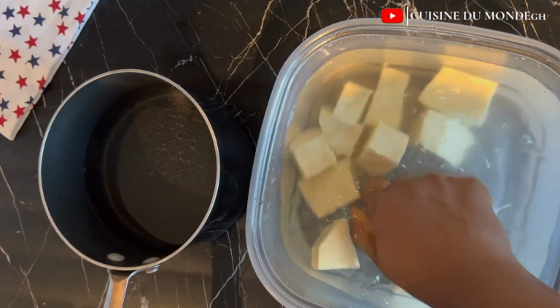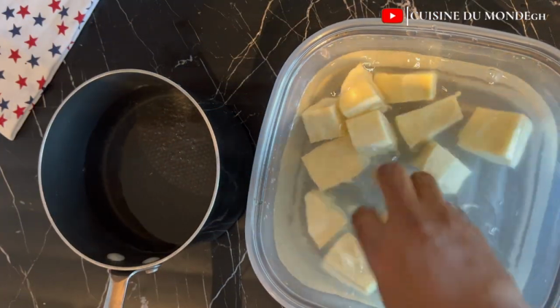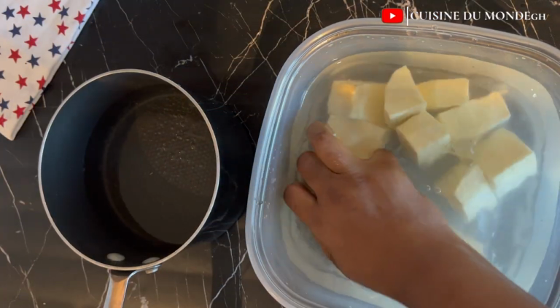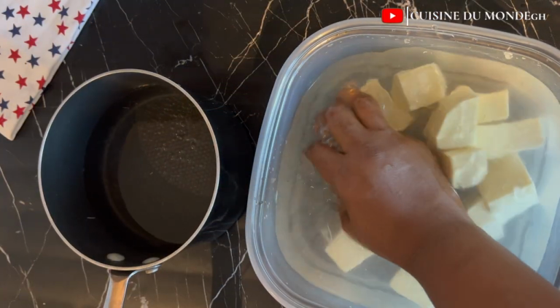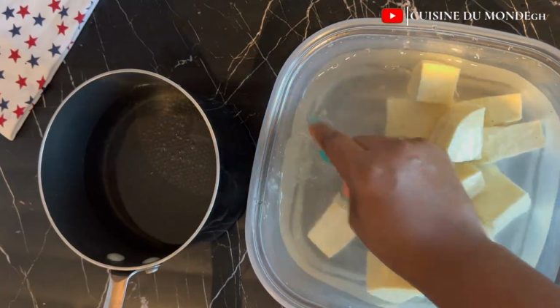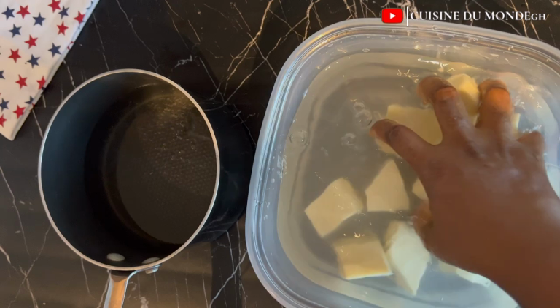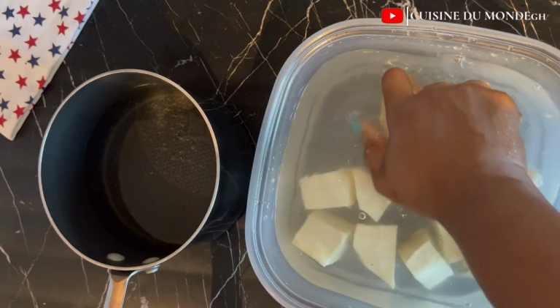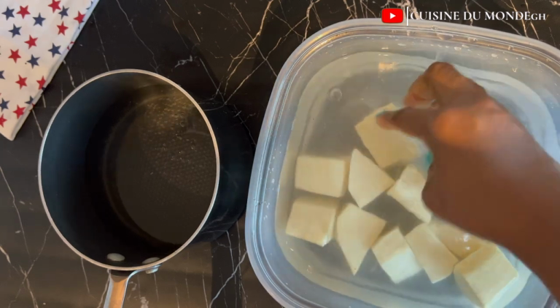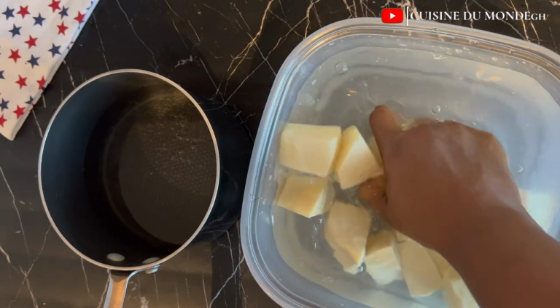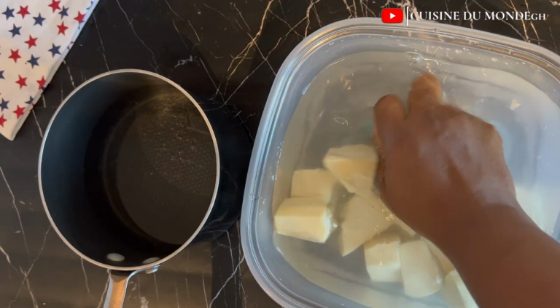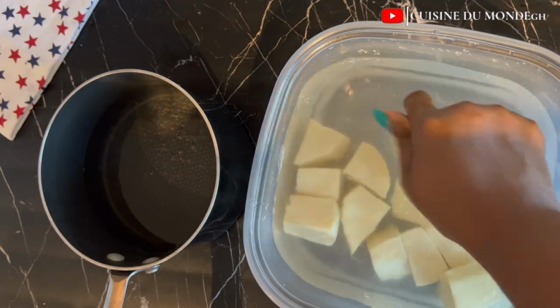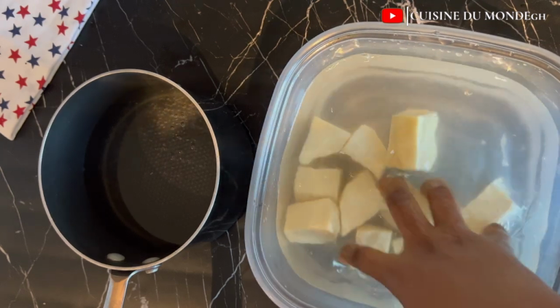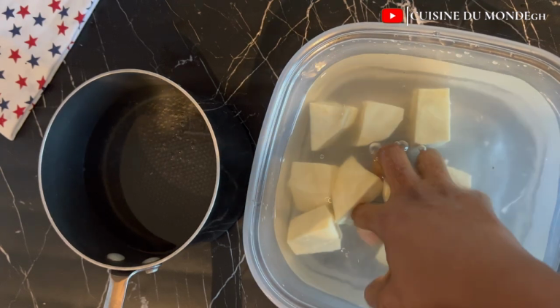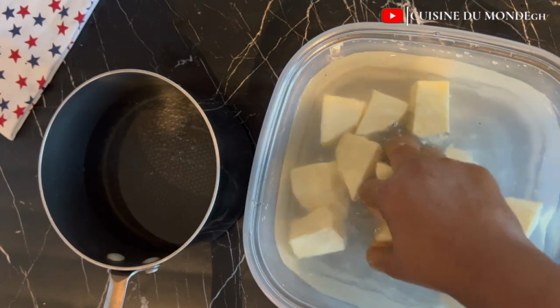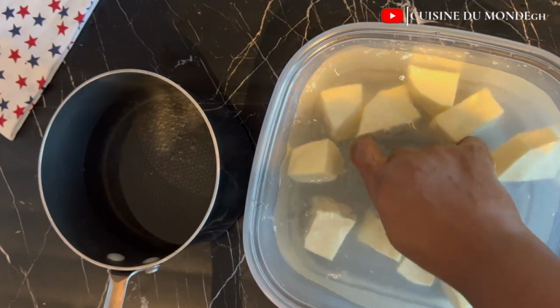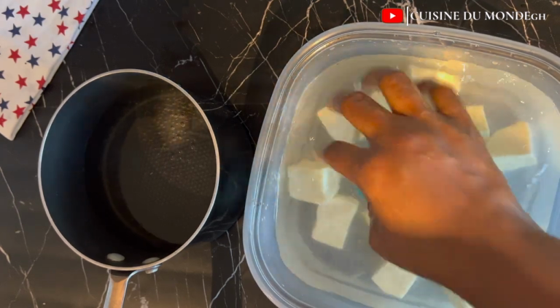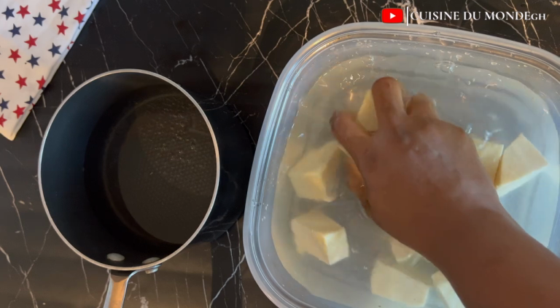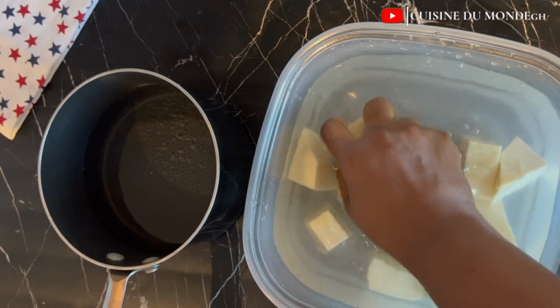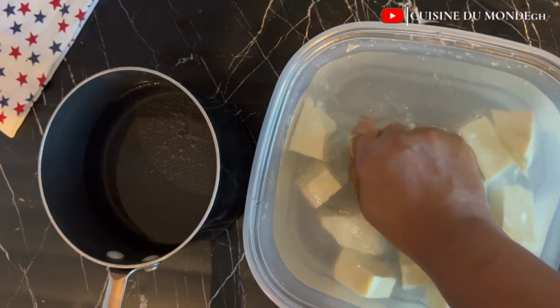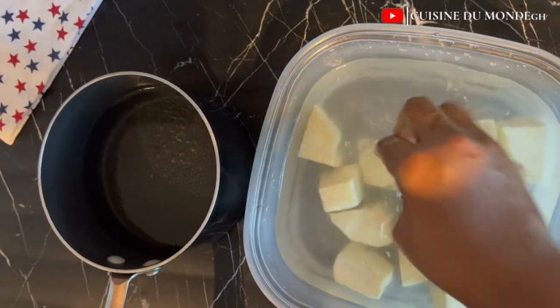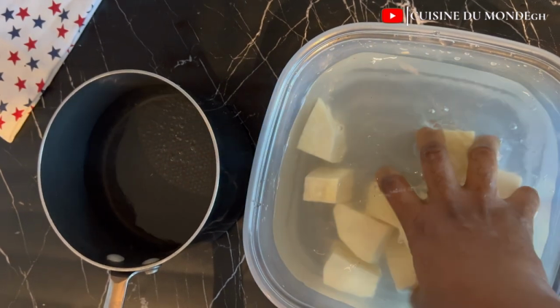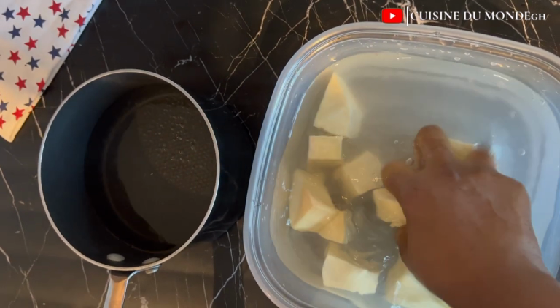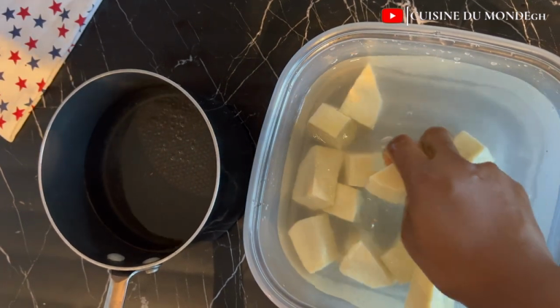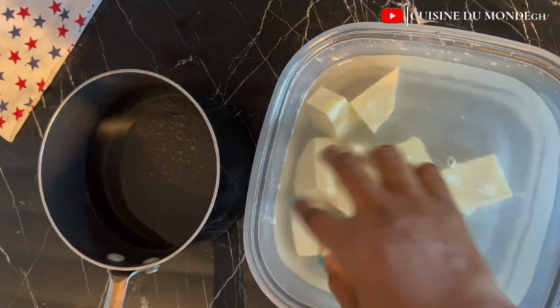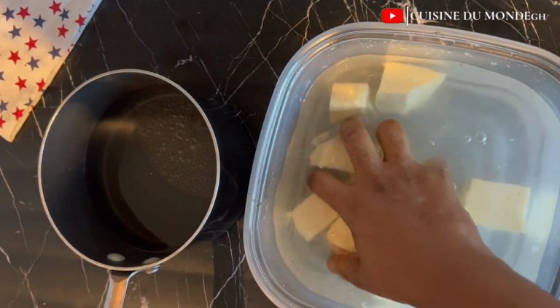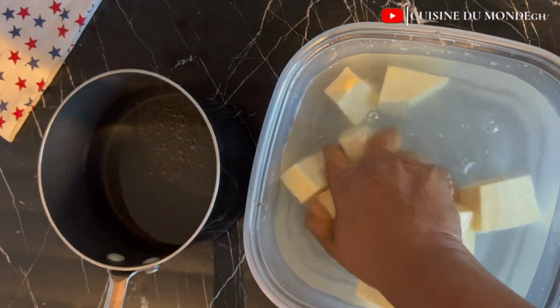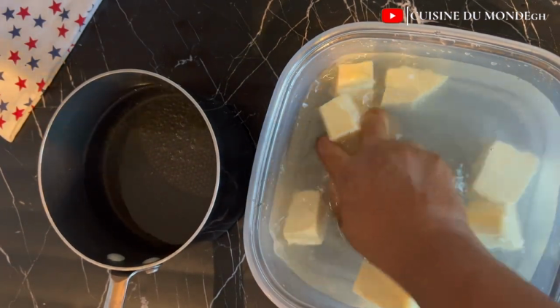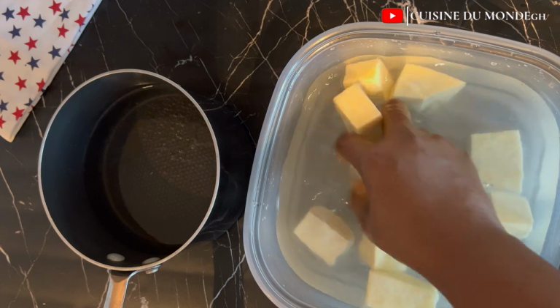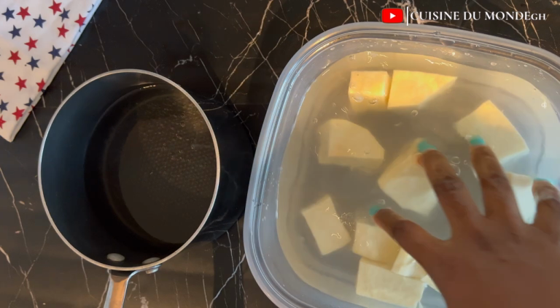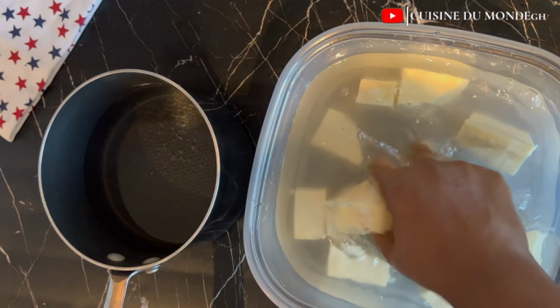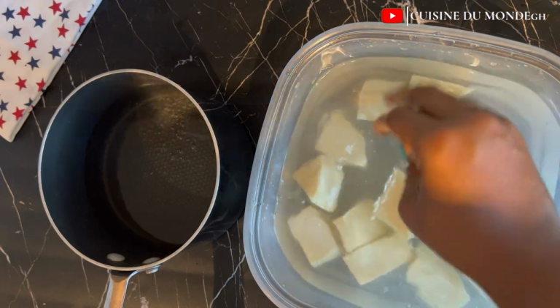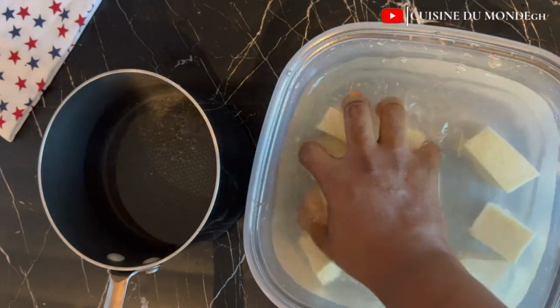I'll then right away wash it till it is nice and clean, then I'll put it in my saucepan, set it on fire, add in some salt — quite an amount of salt — and then I'll allow it to cook till it is tender.